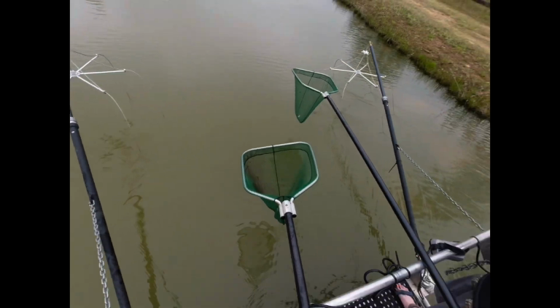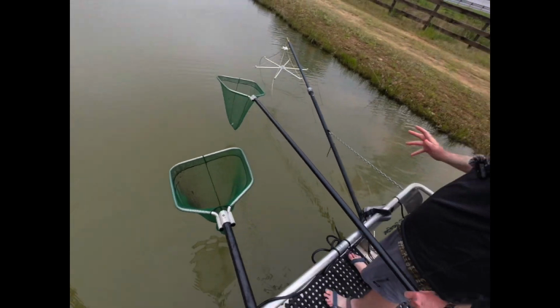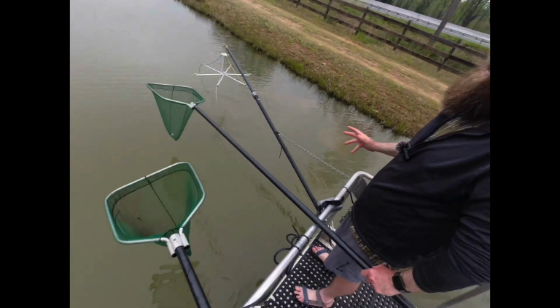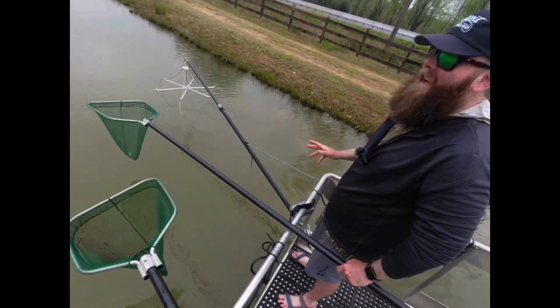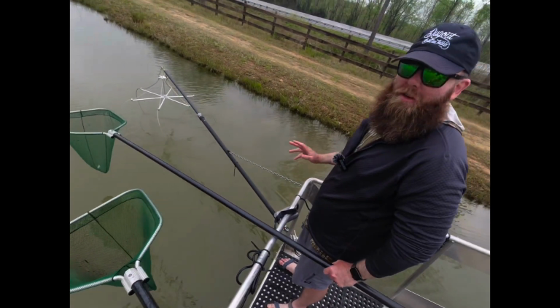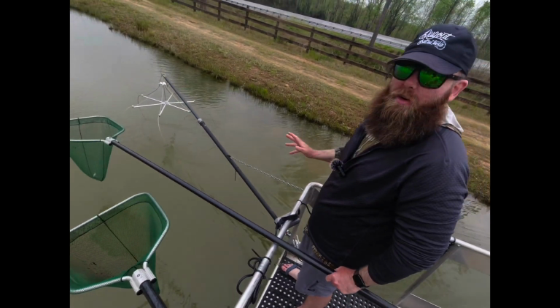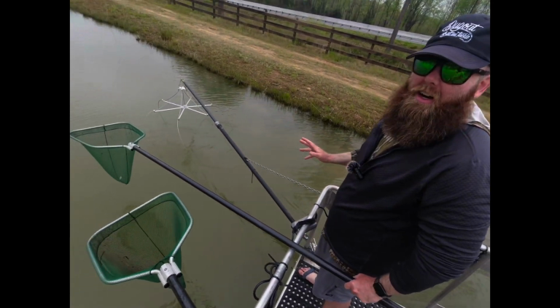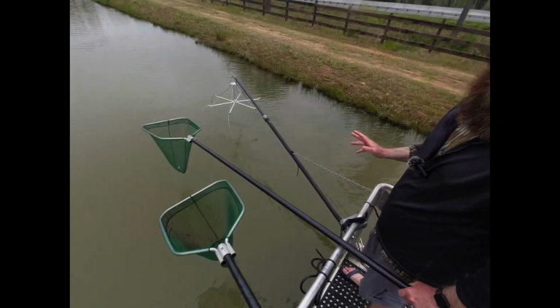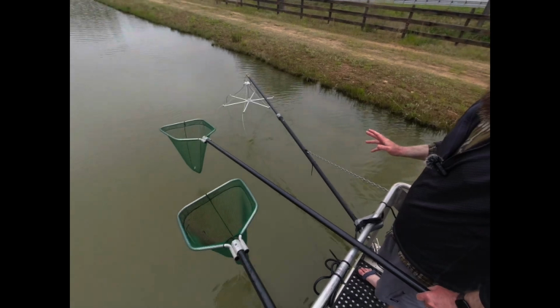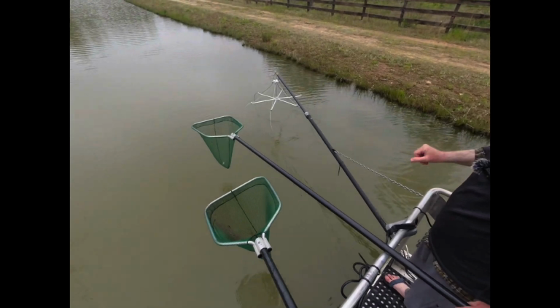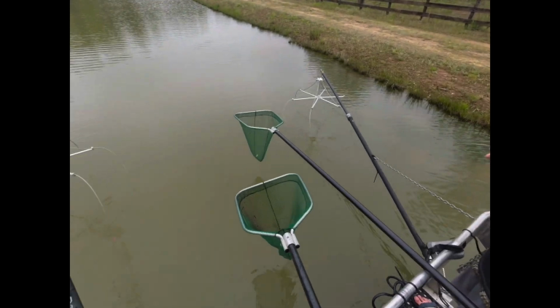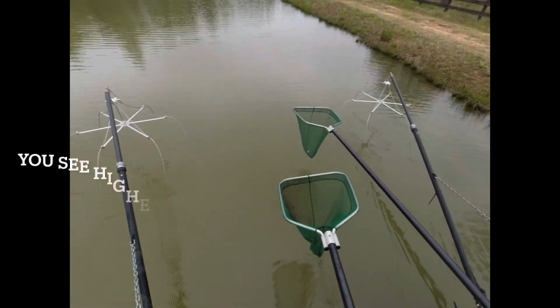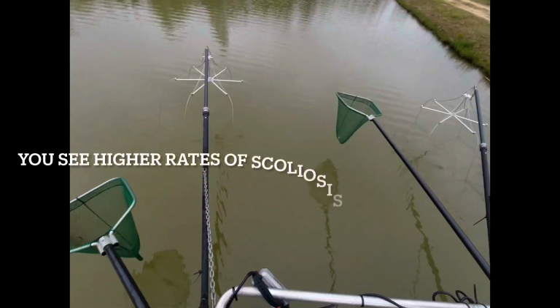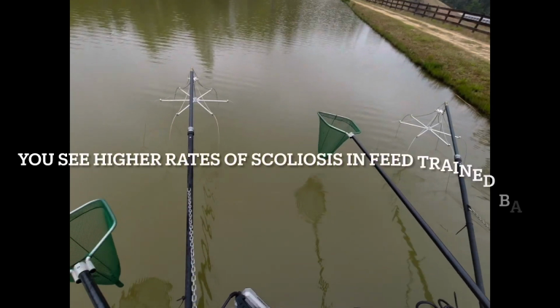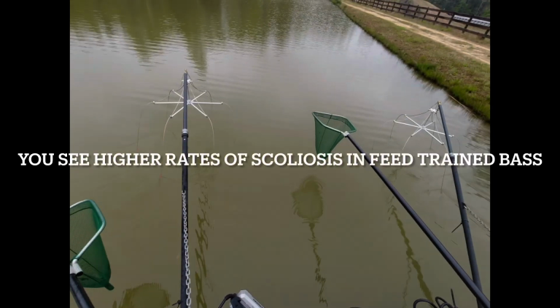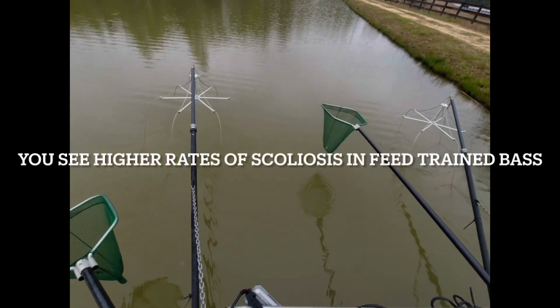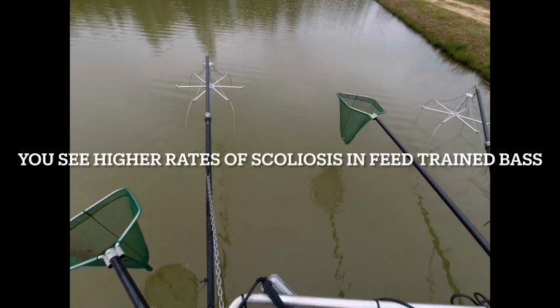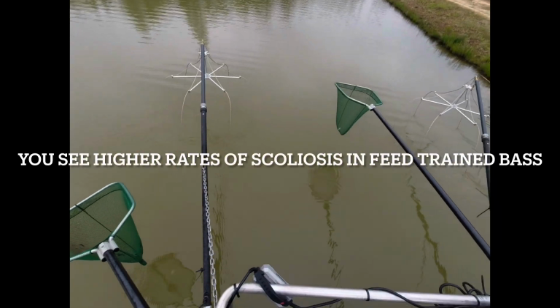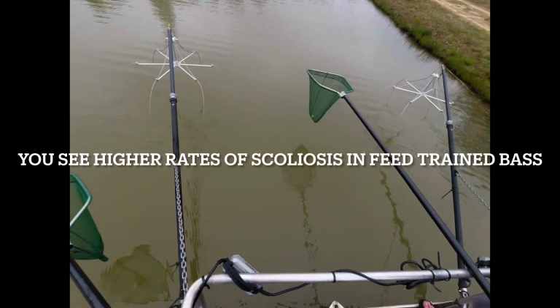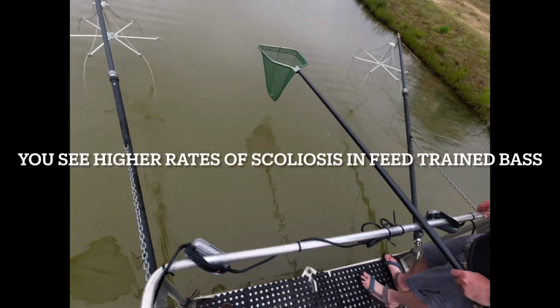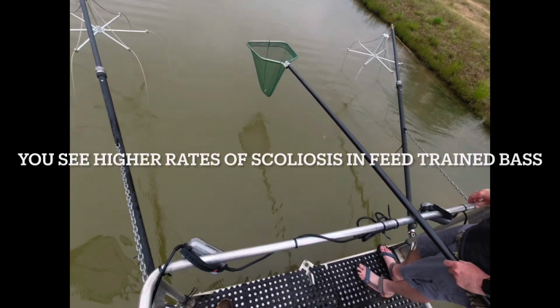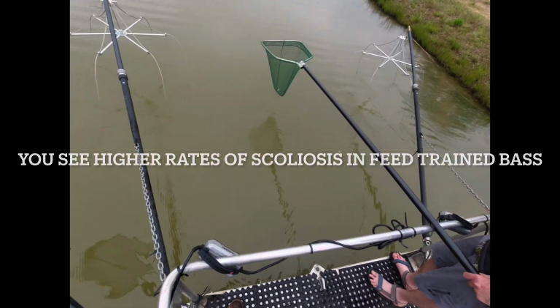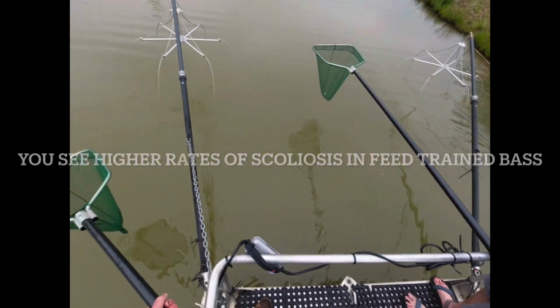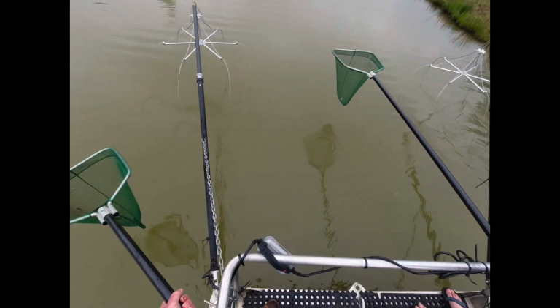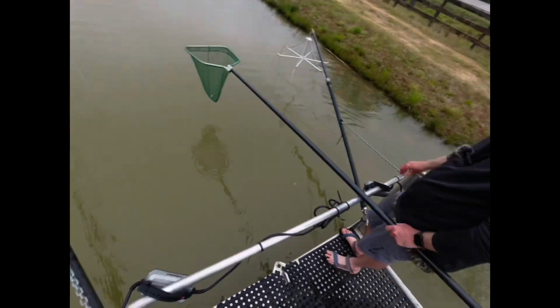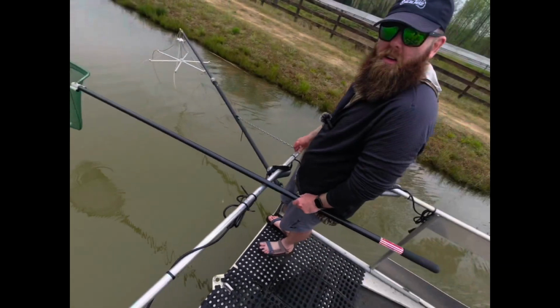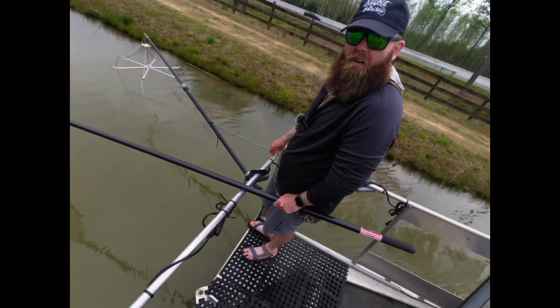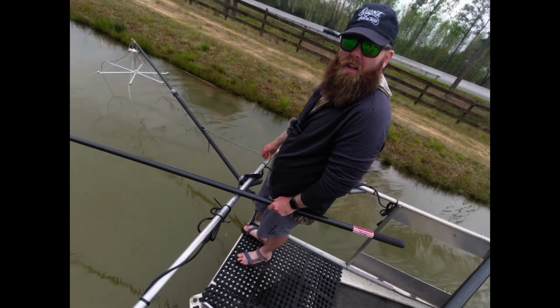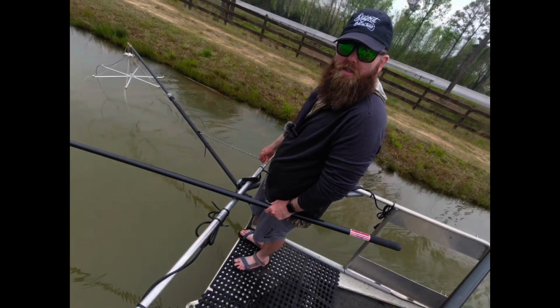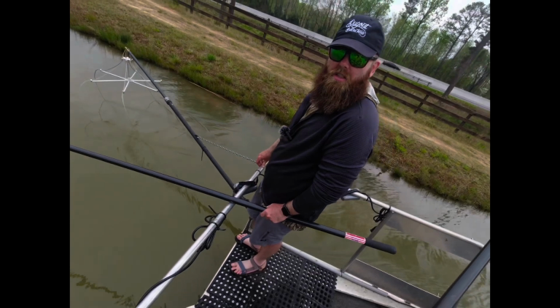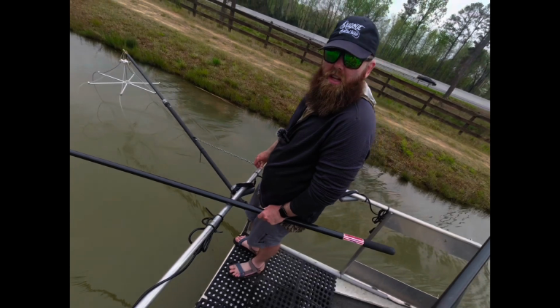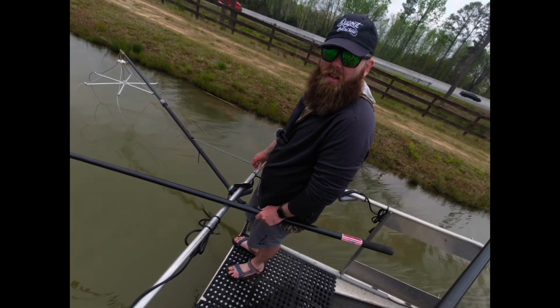People tell me I can't, but I think I can. I think that fish has scoliosis like that — it's interesting, very interesting to say the least.